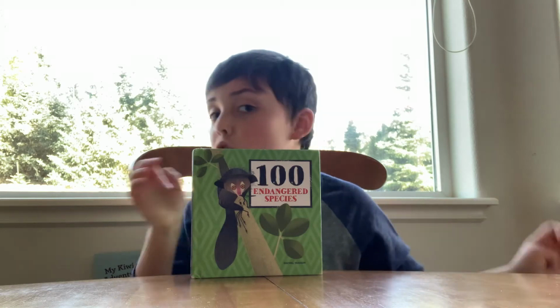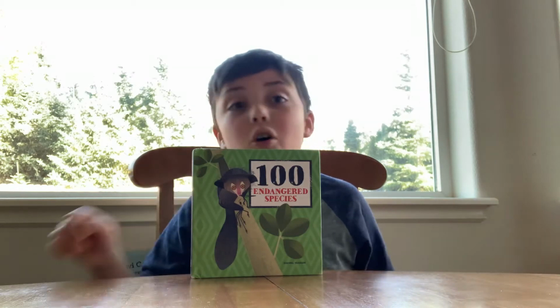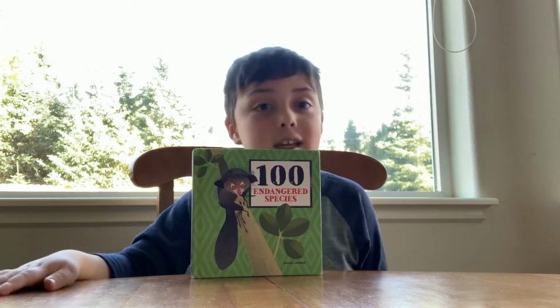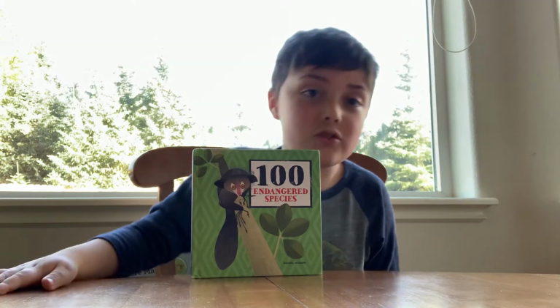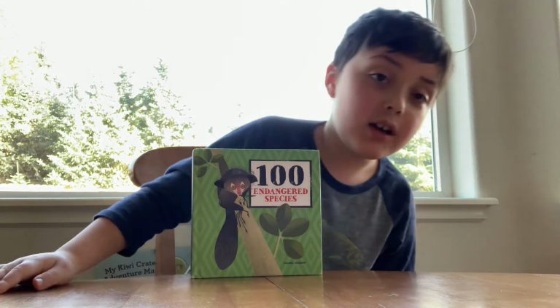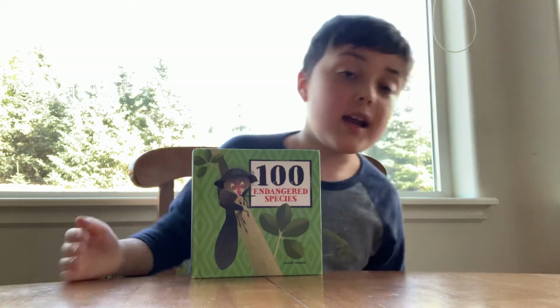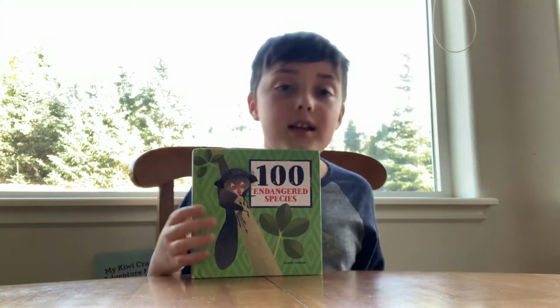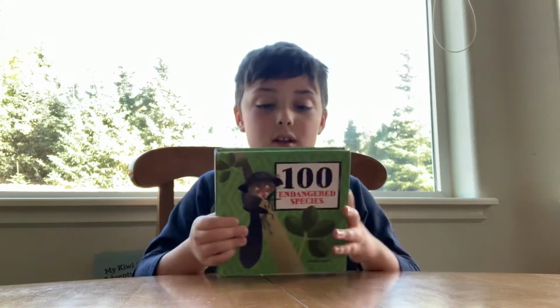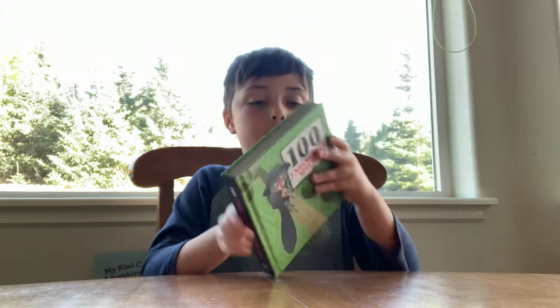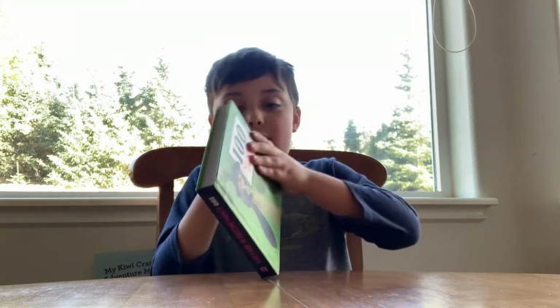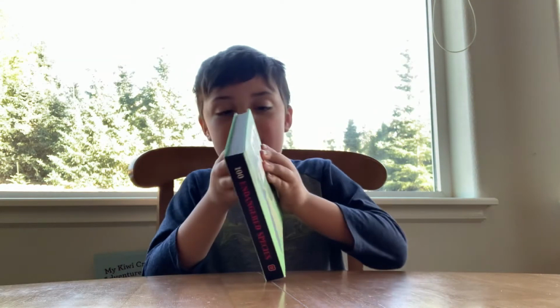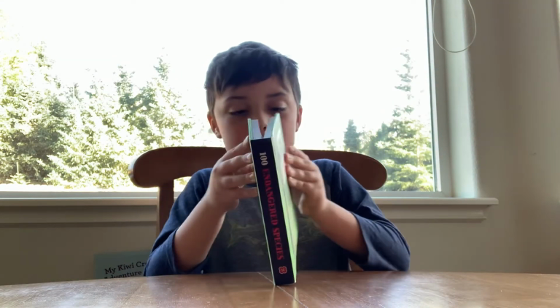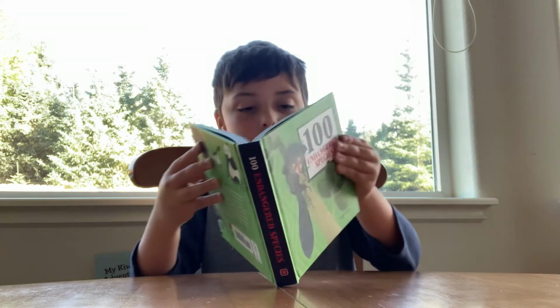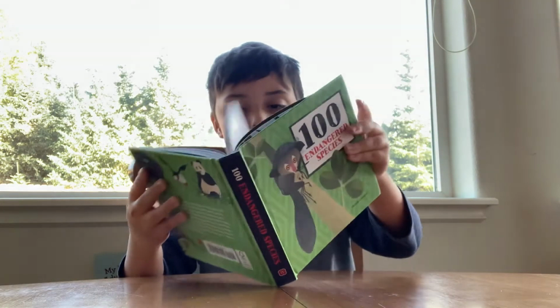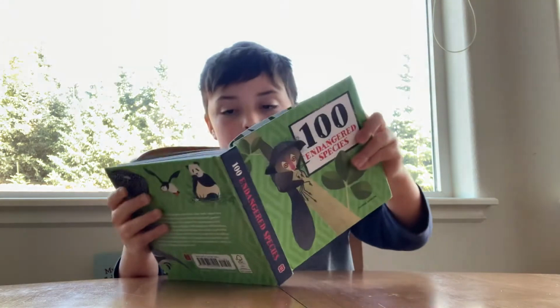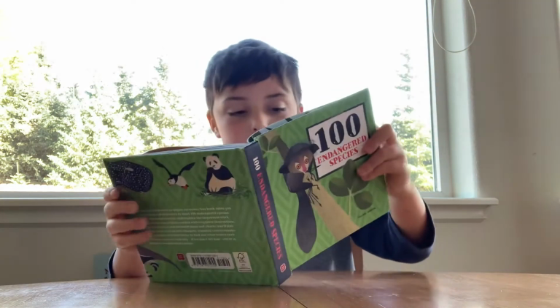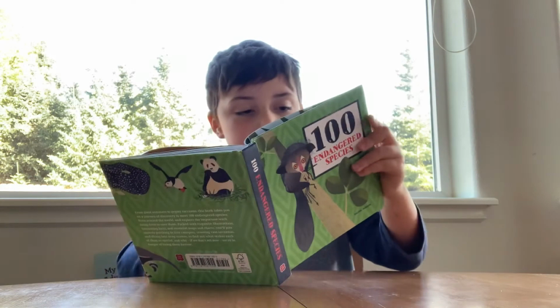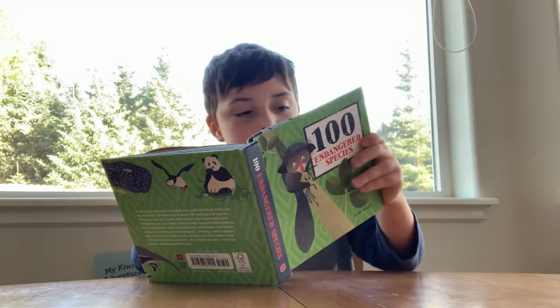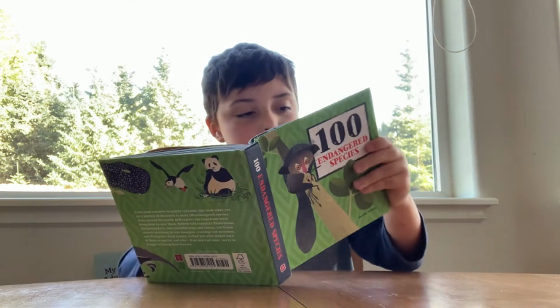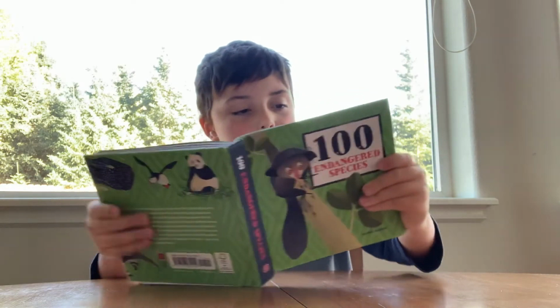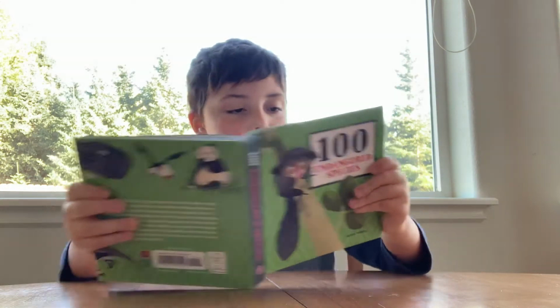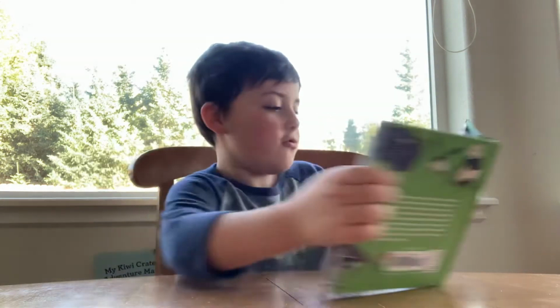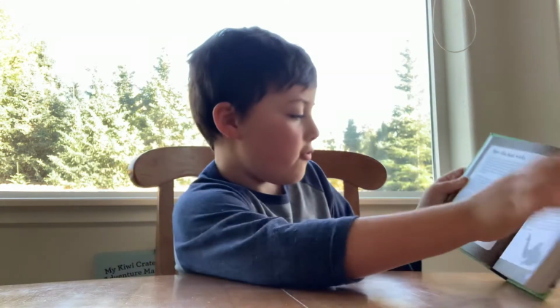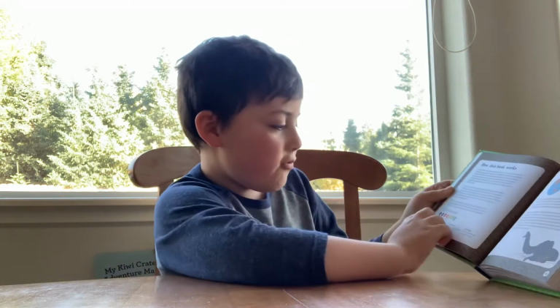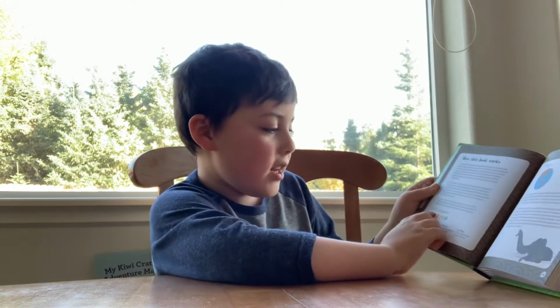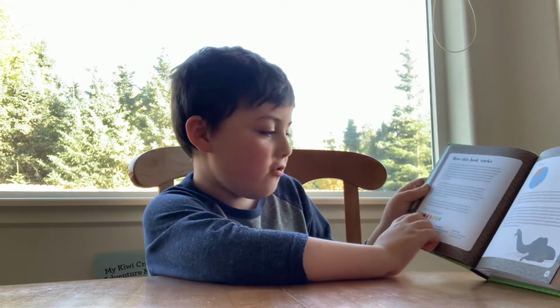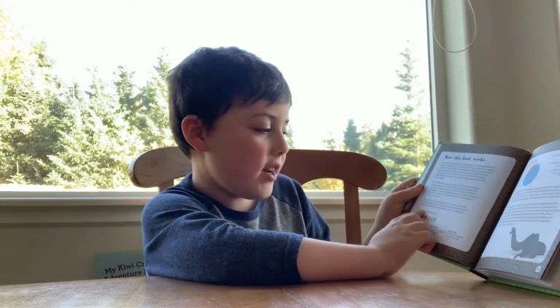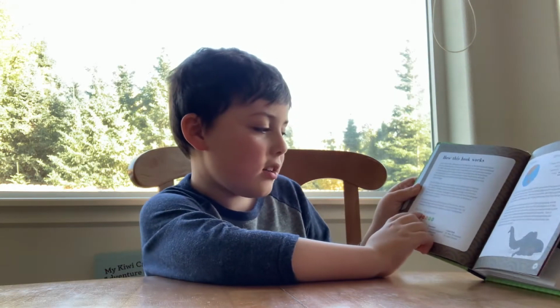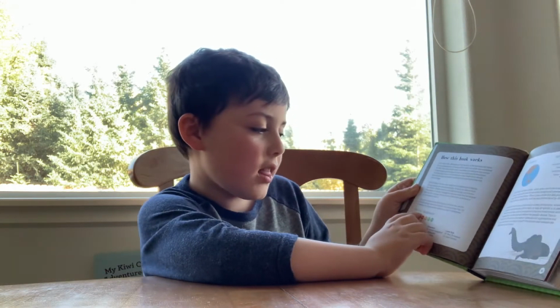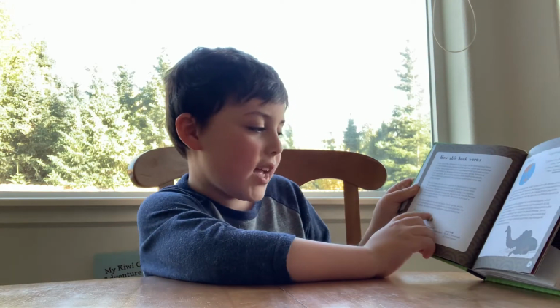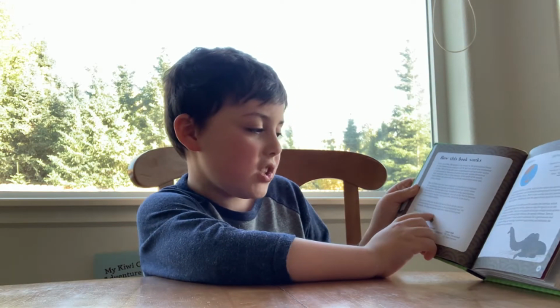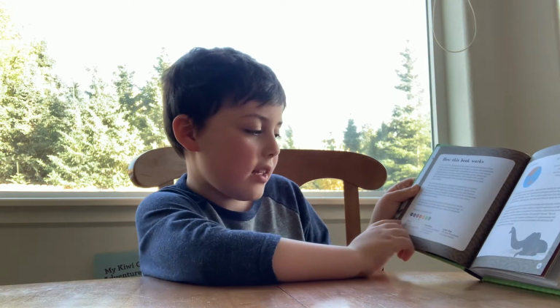They're all endangered. And you can tell if they're extinct or critically endangered by reading the red classification list.